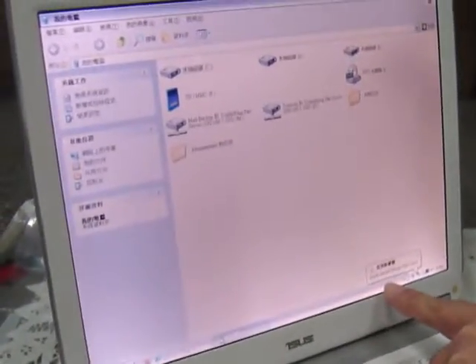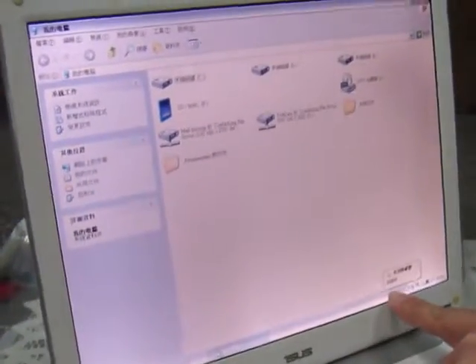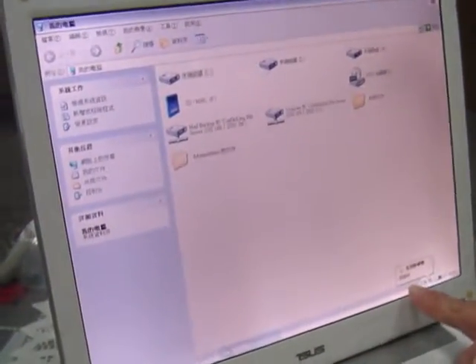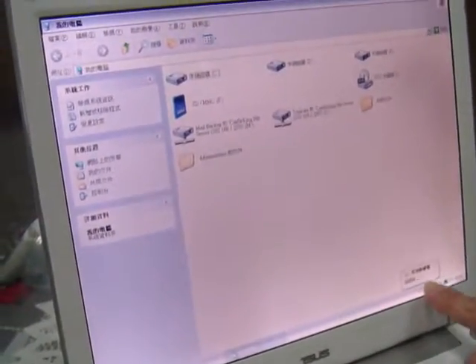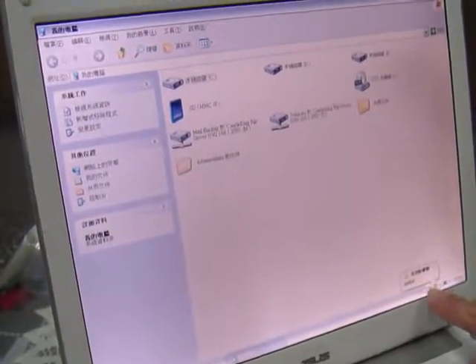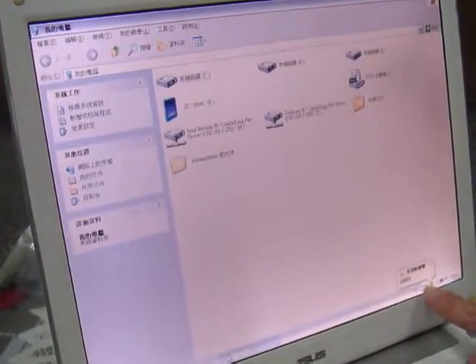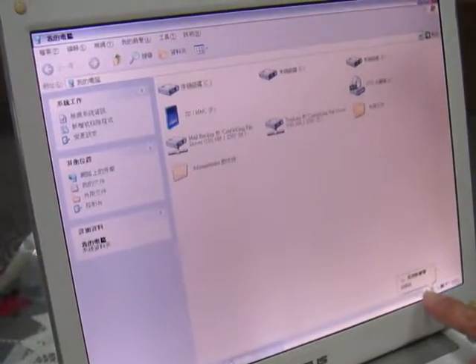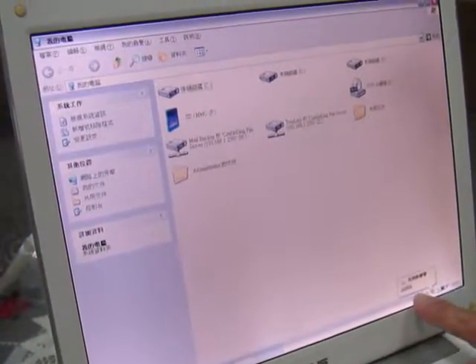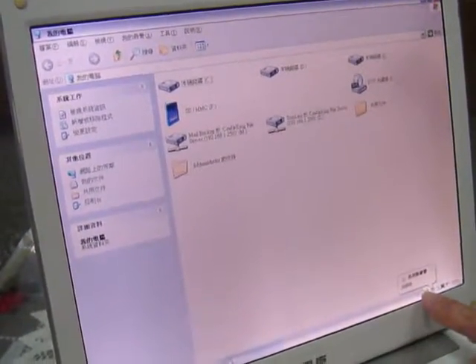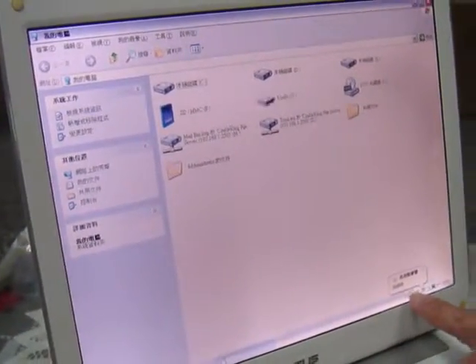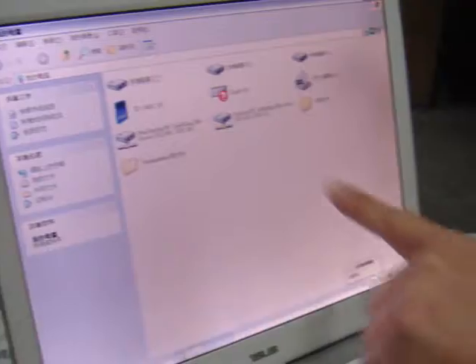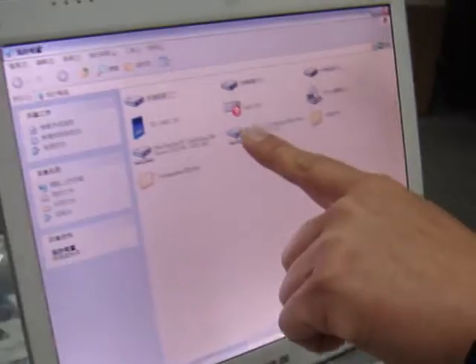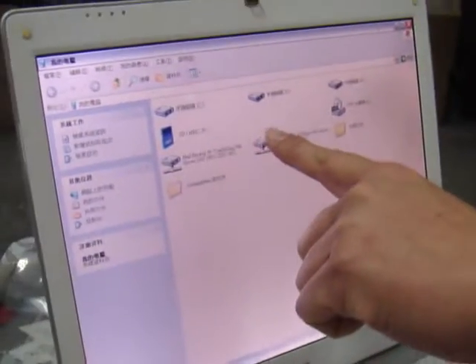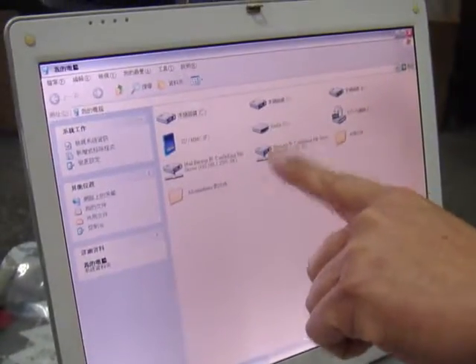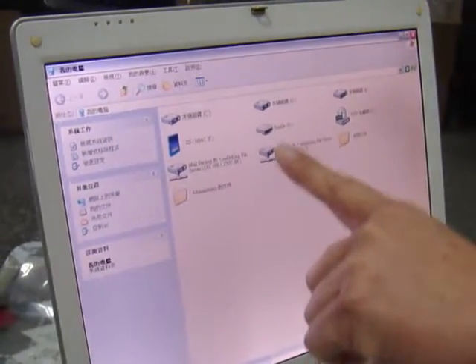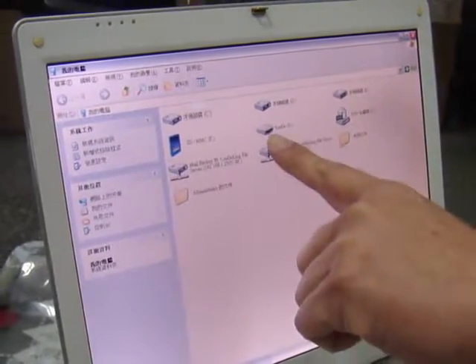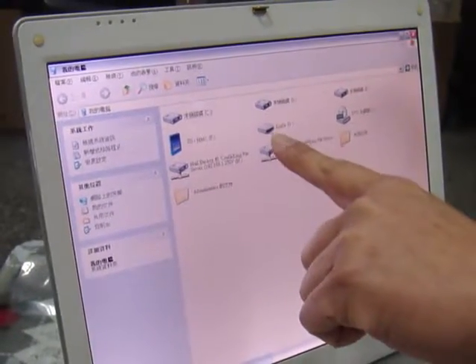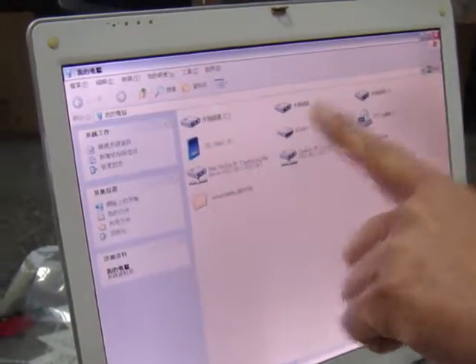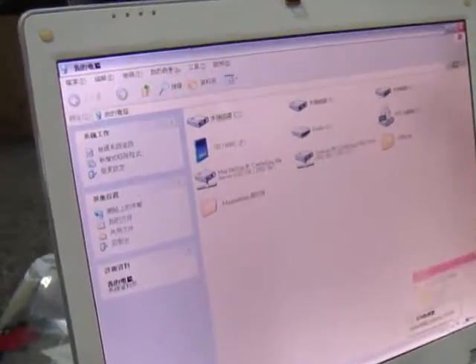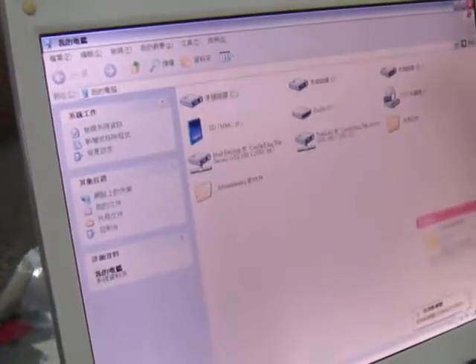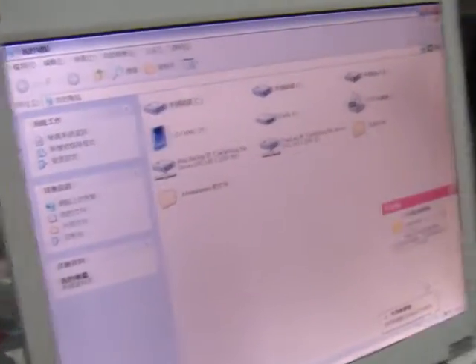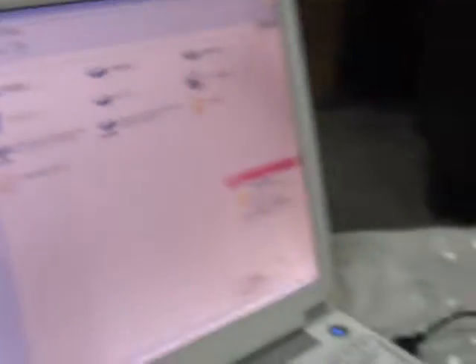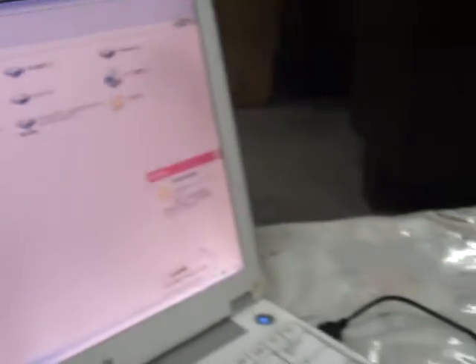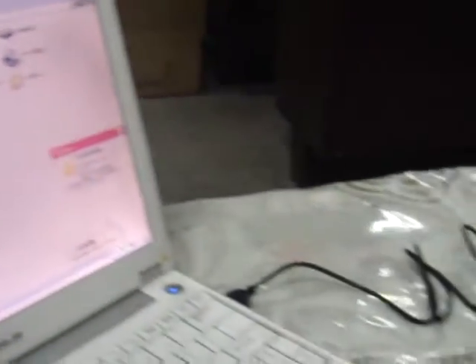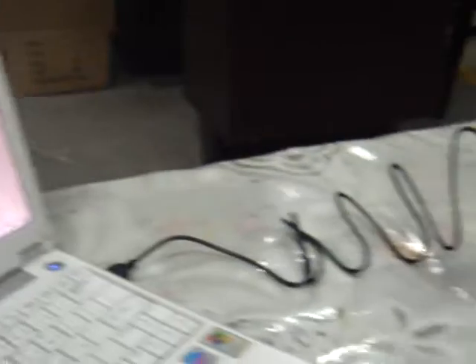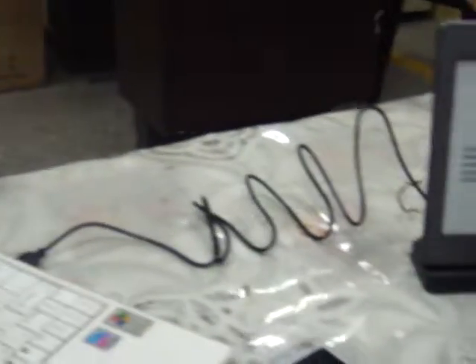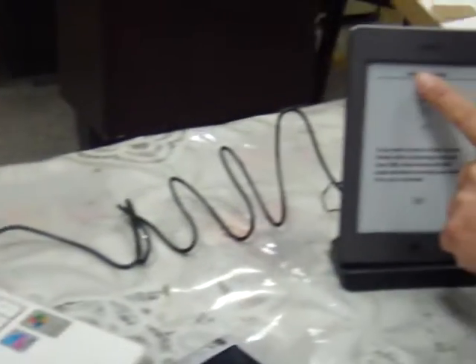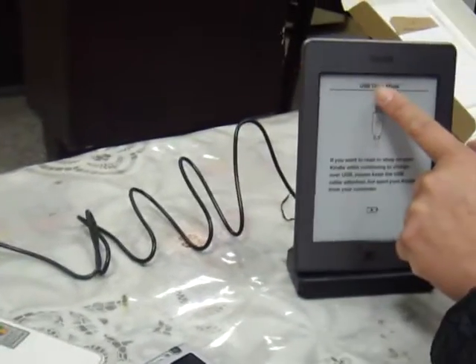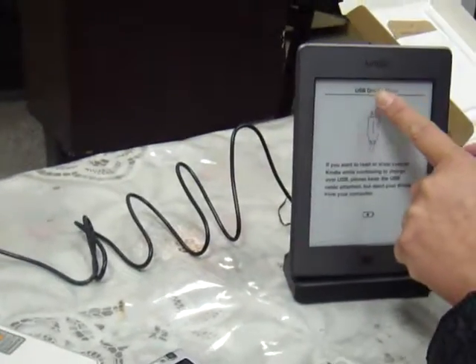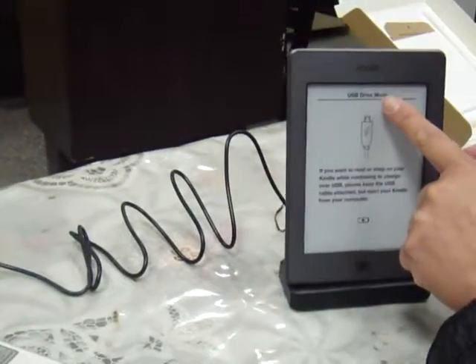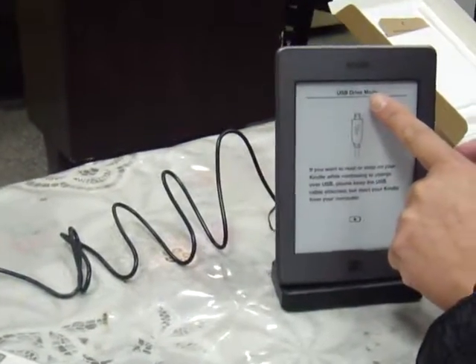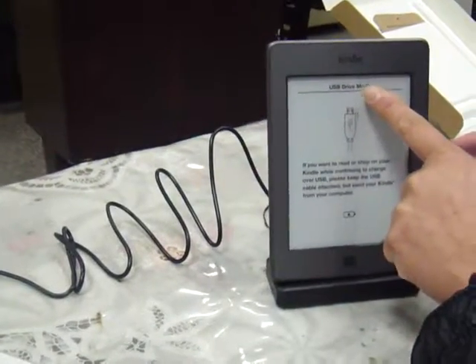It shows Kindle International. It finds another storage — it's Kindle. We can see here it's in USB driver mode.